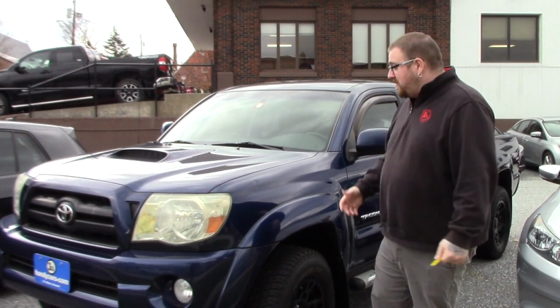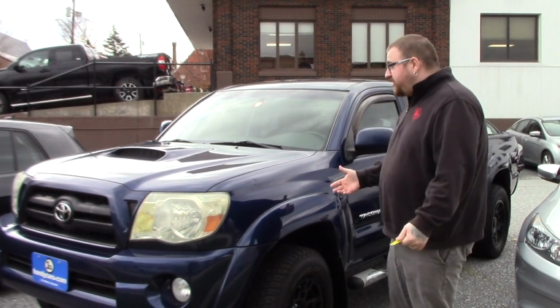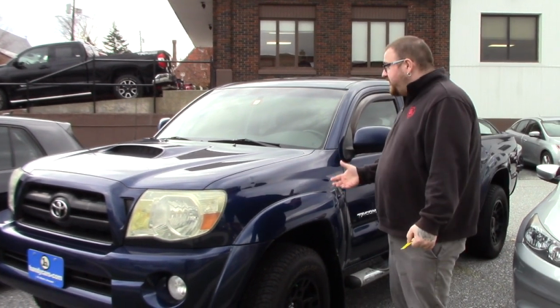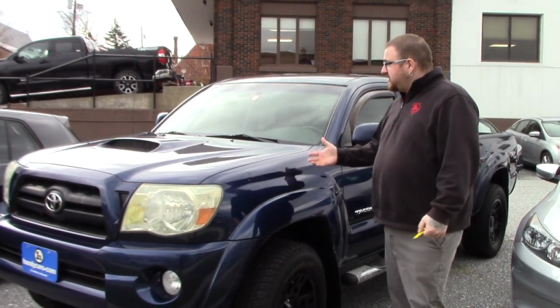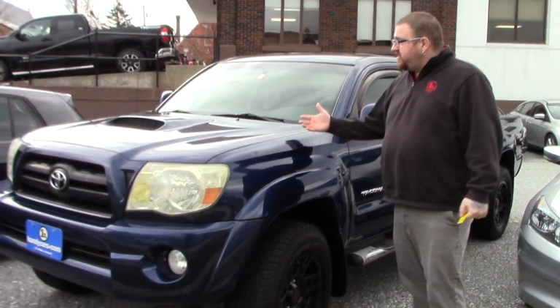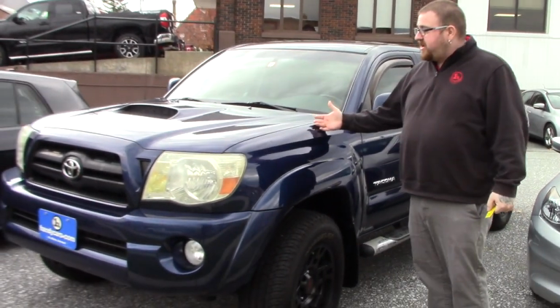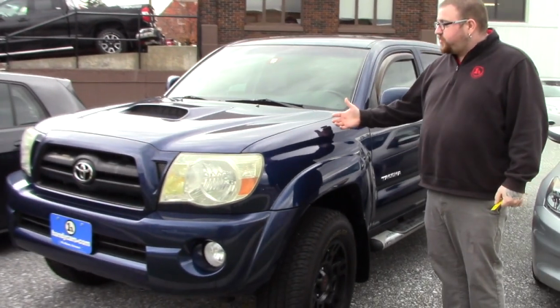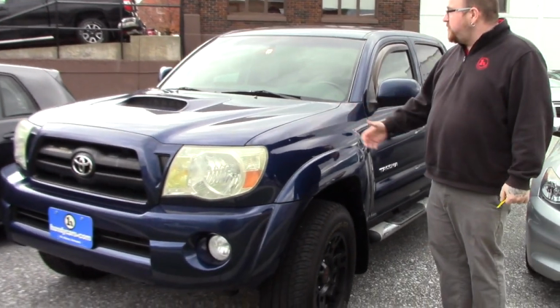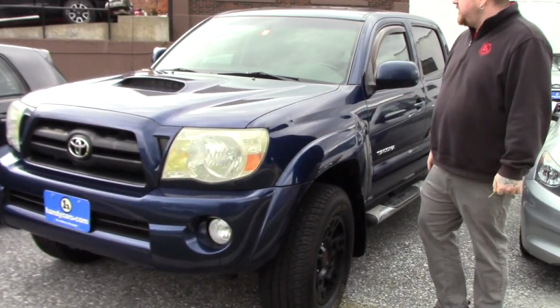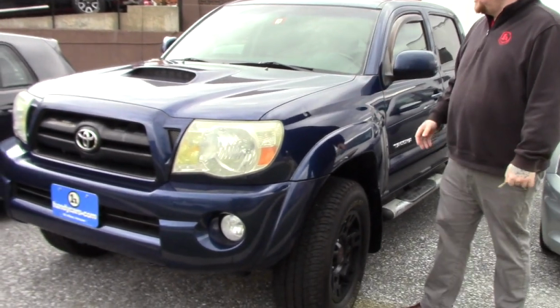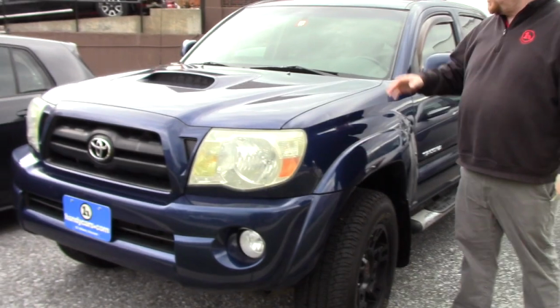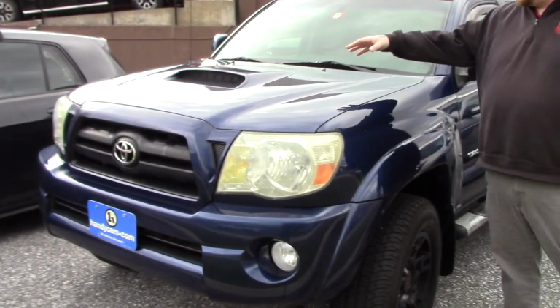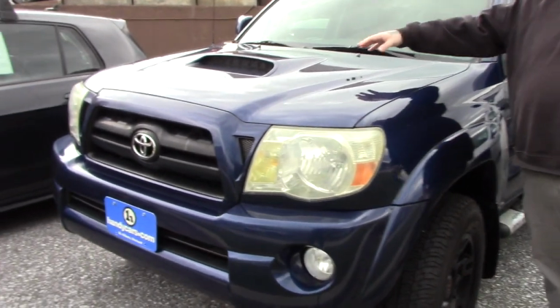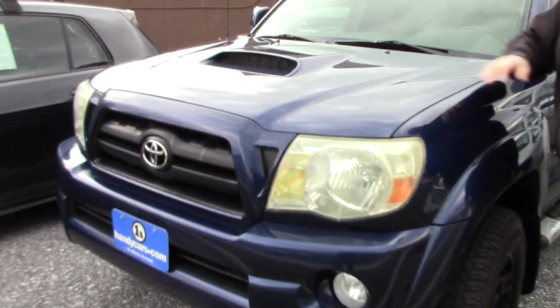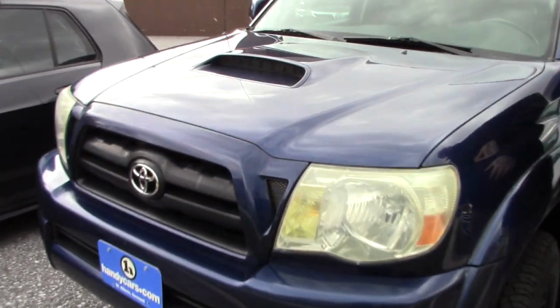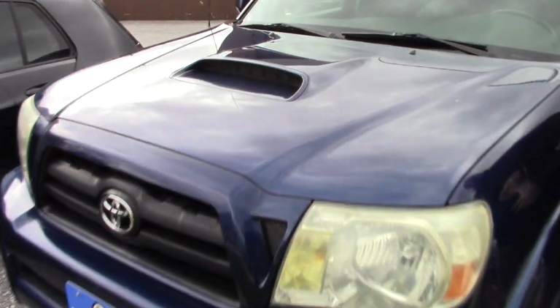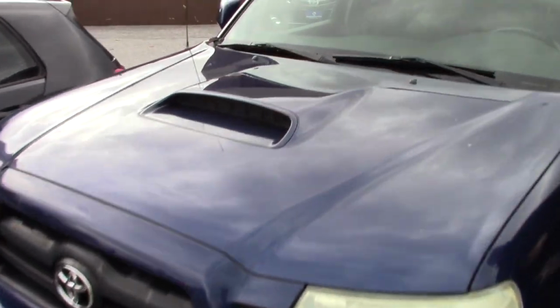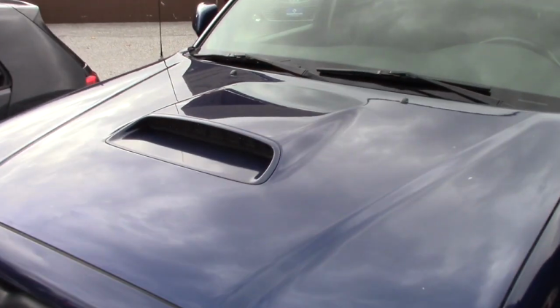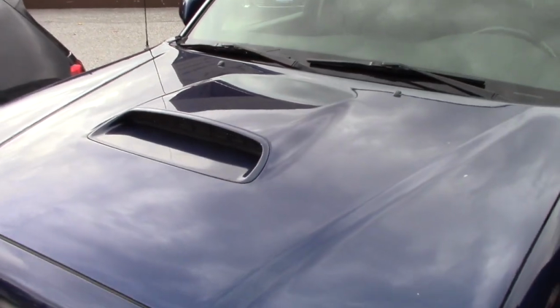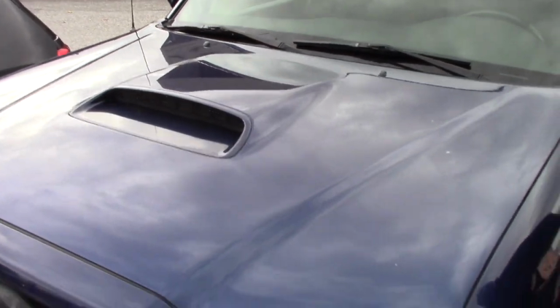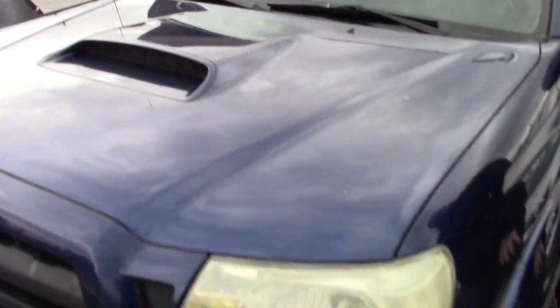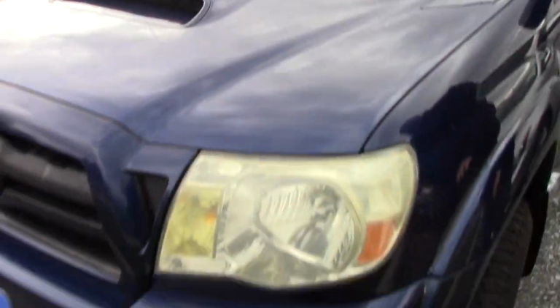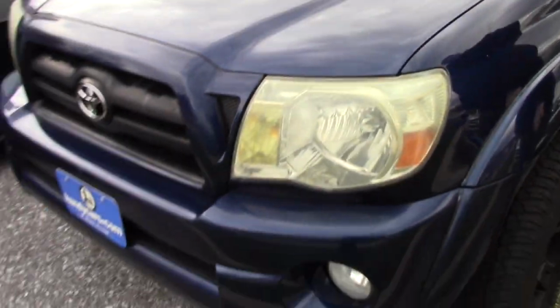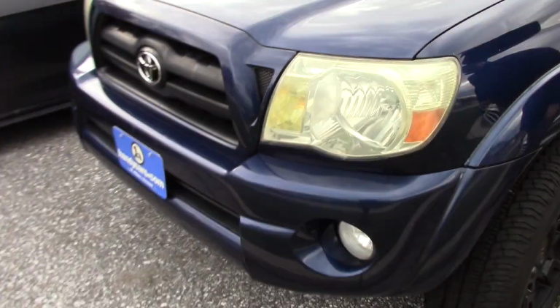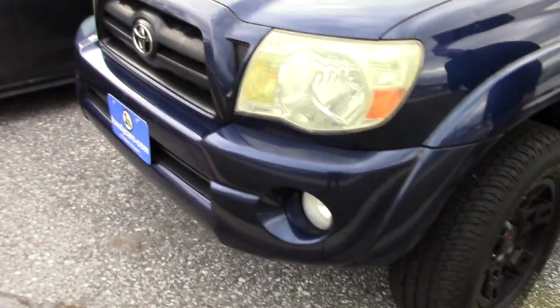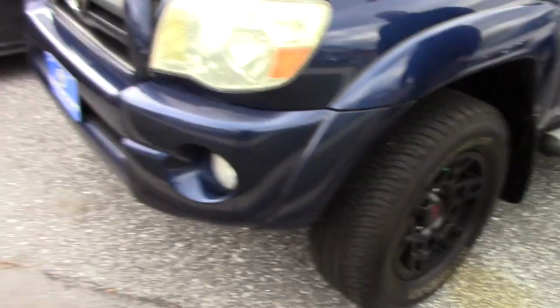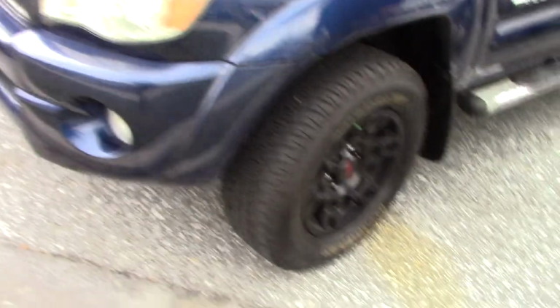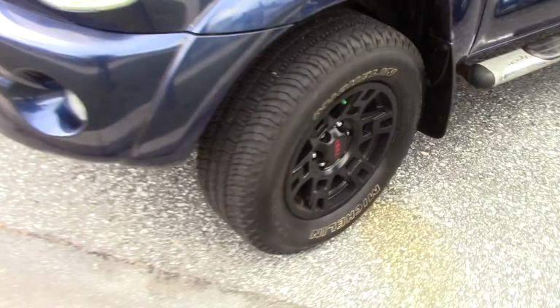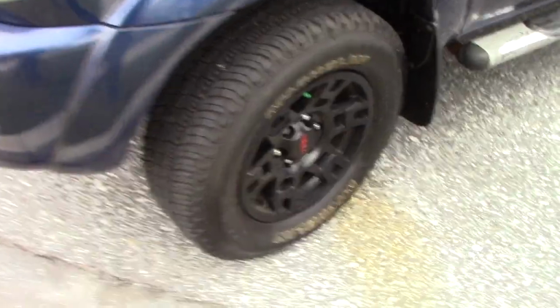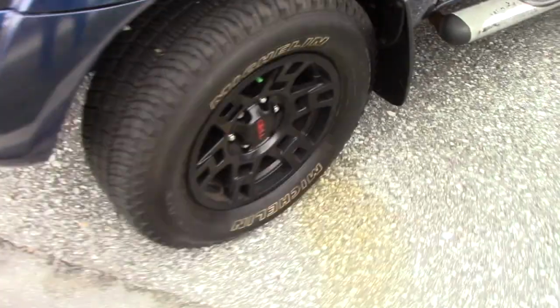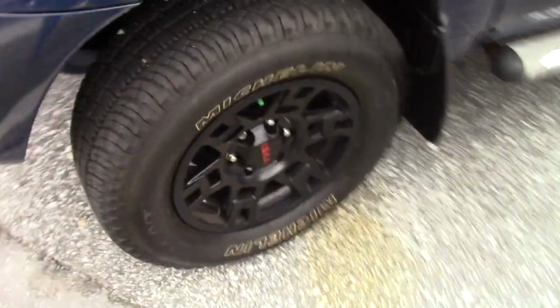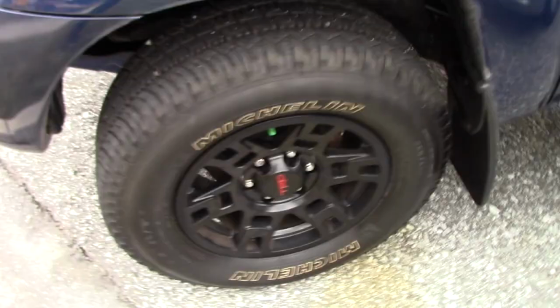As you can see, this does have the TRD Sport Package. We've got the nice looking hood scoop on the front here. It does have the nice TRD black alloy wheels, which gives the truck a really cool look.